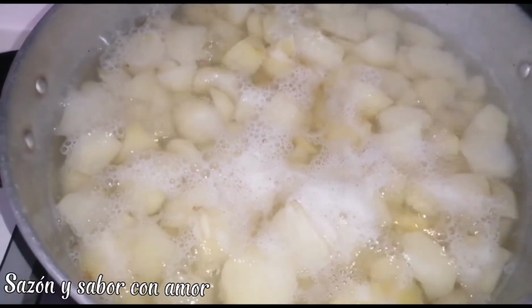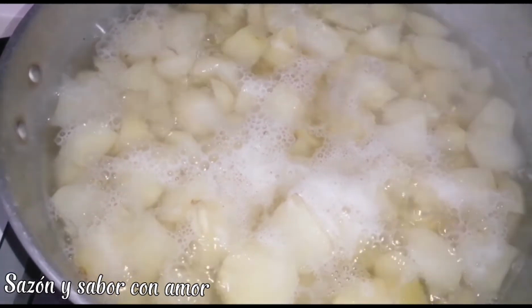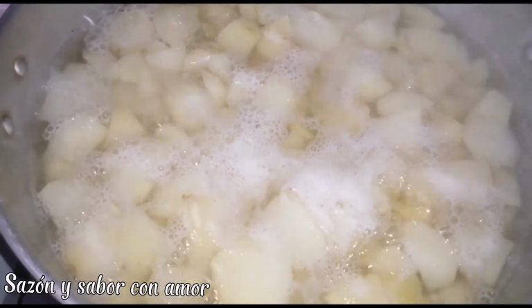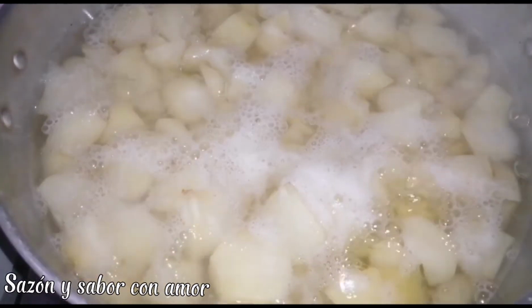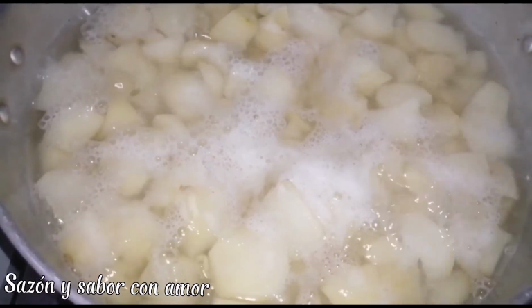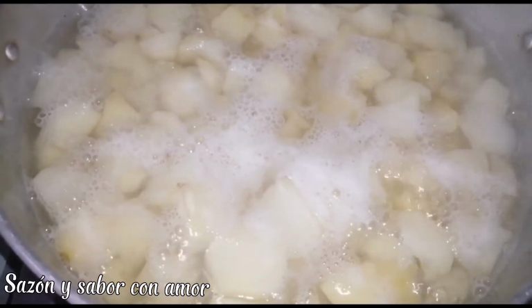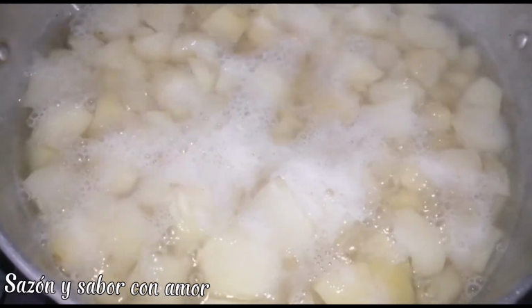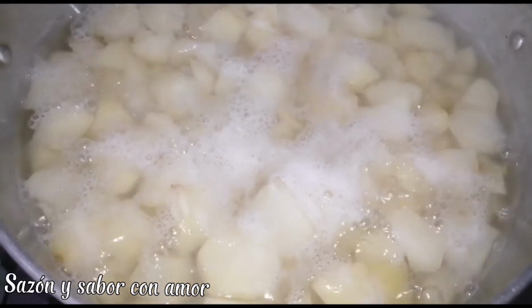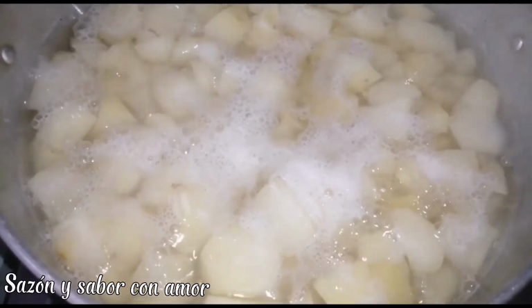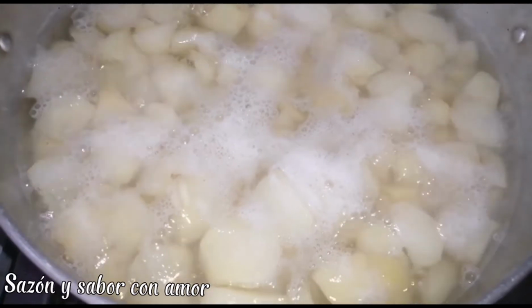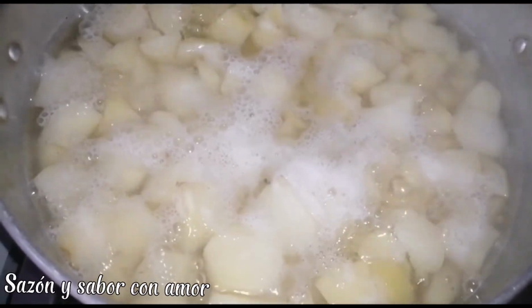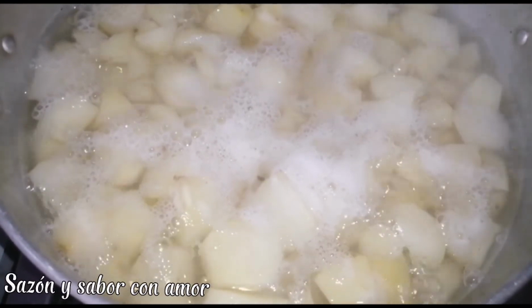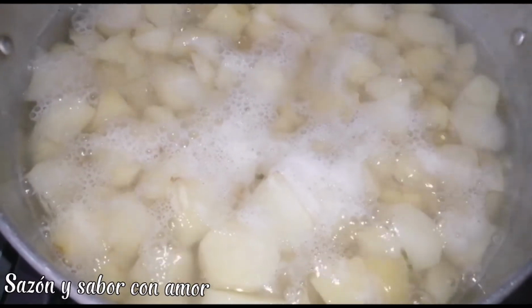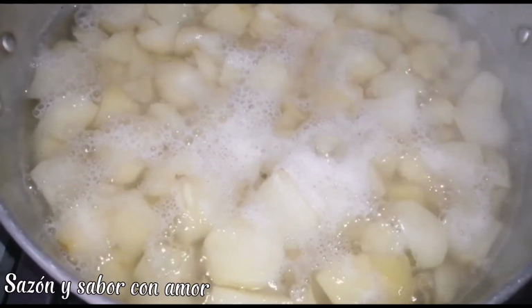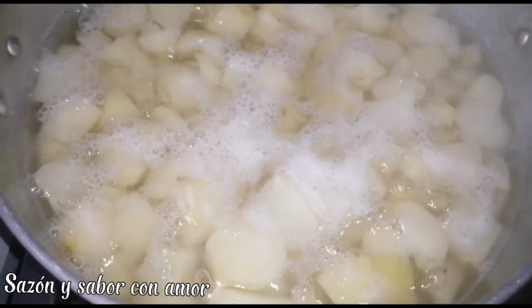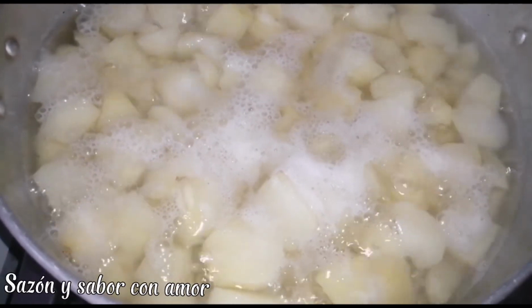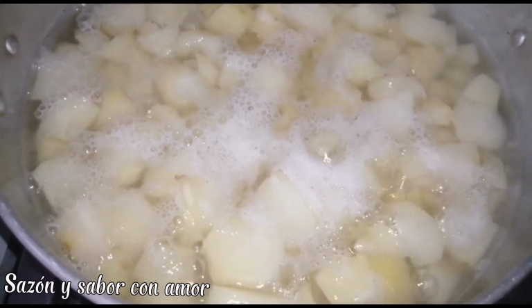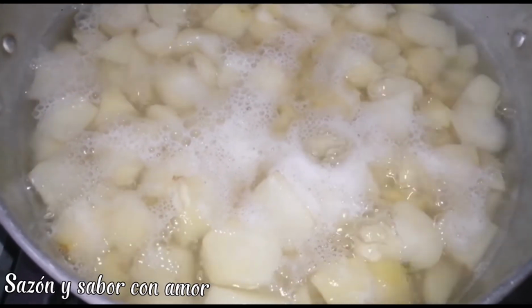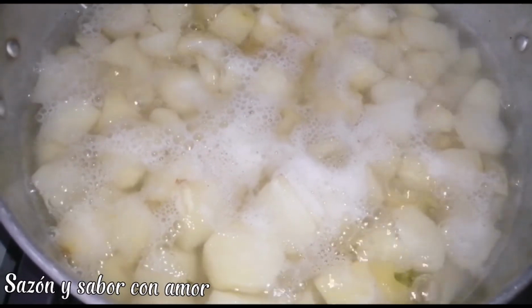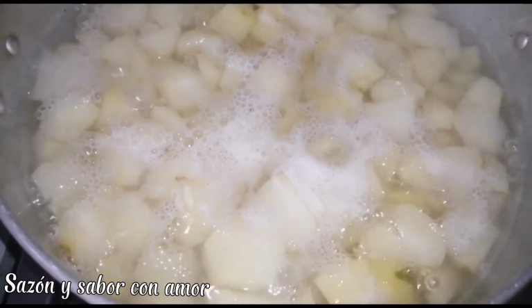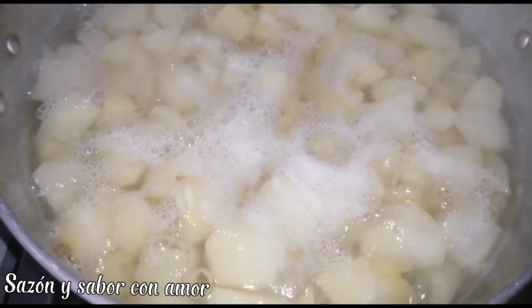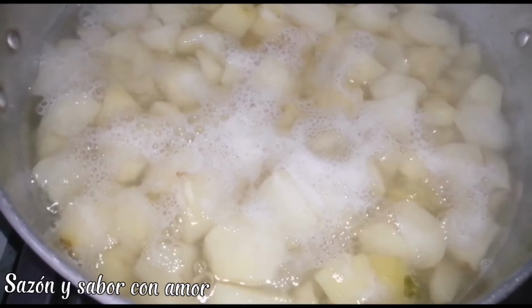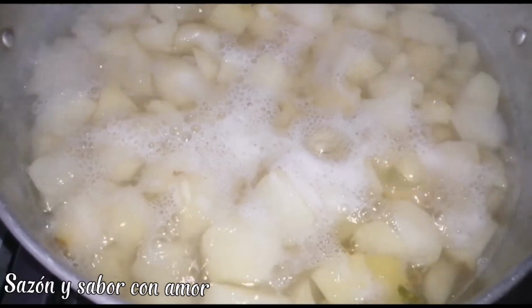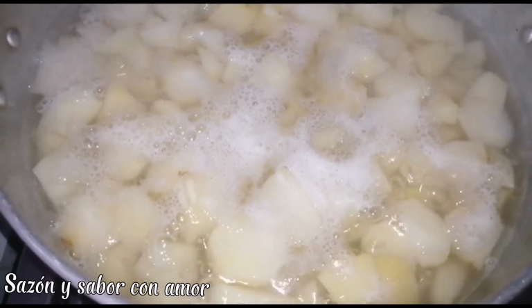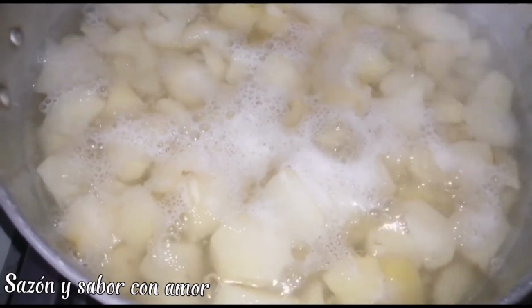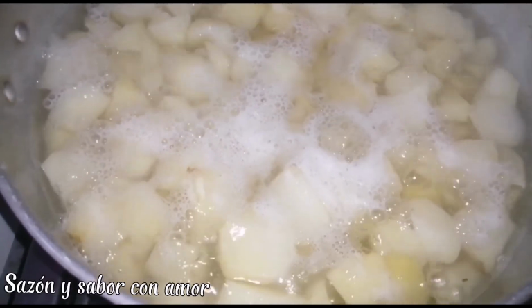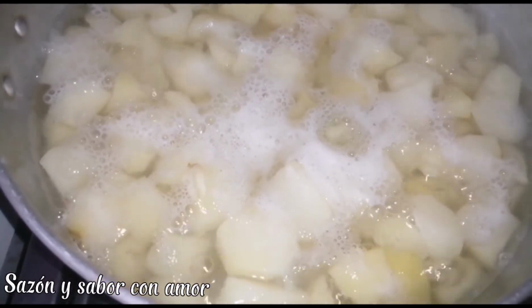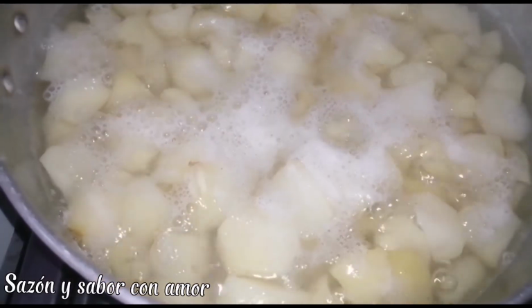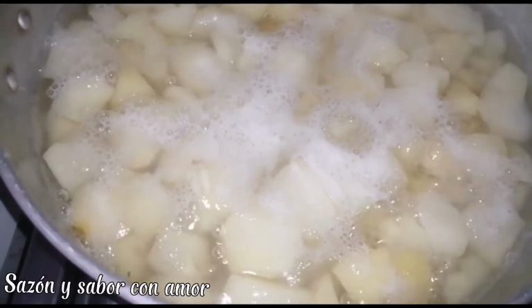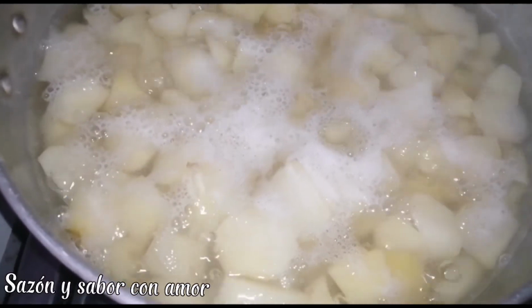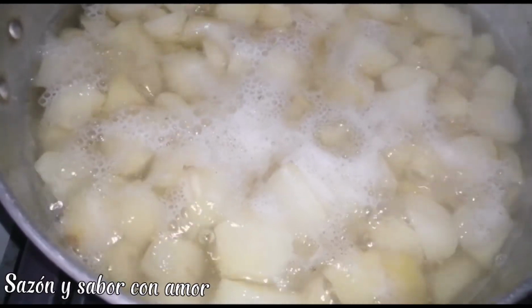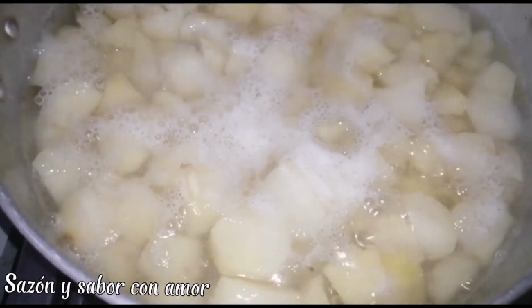Our potatoes are already boiling. We're going to wait for them to be fully cooked, then let them cool before adding the next ingredients.